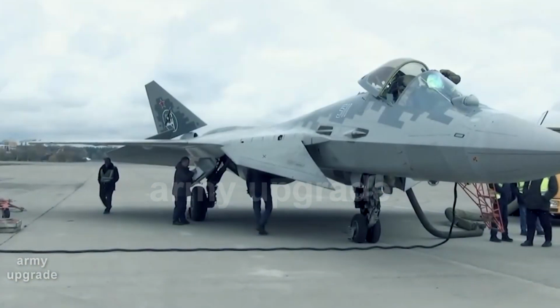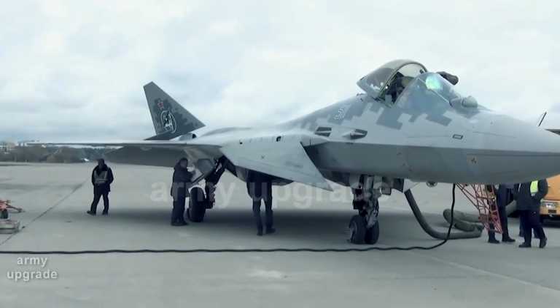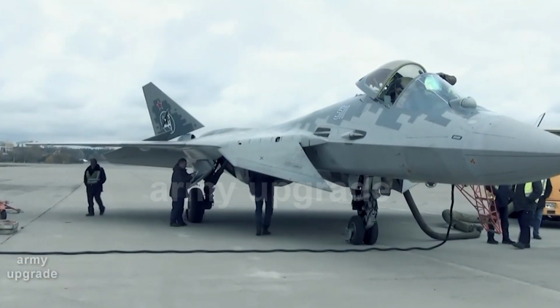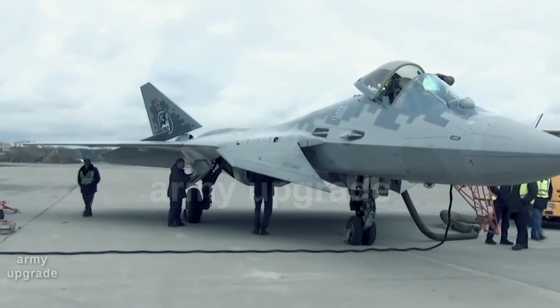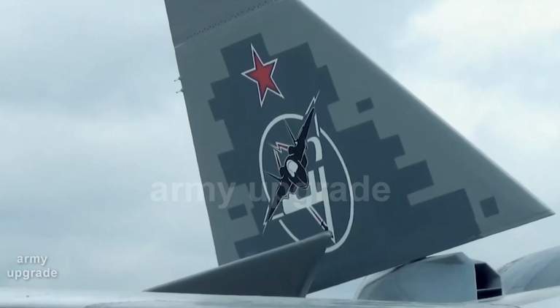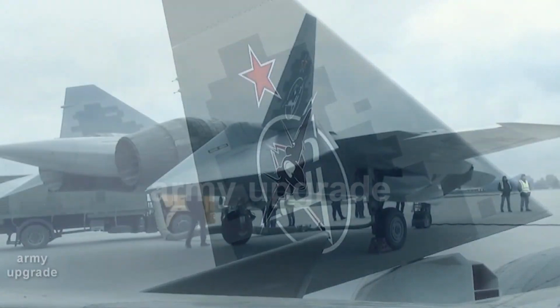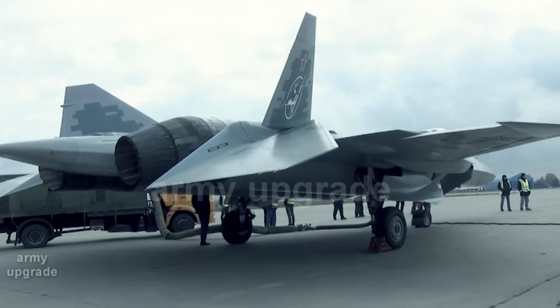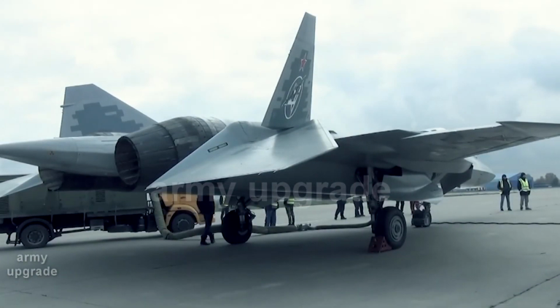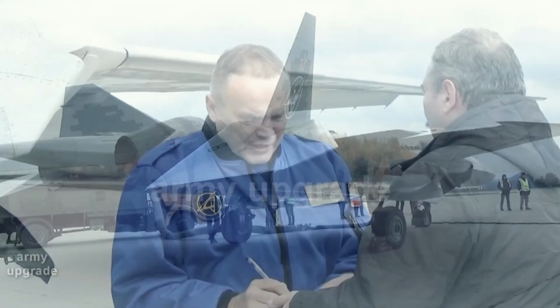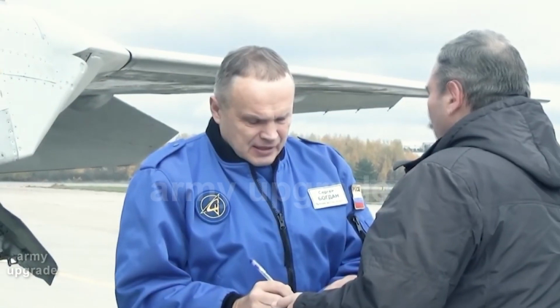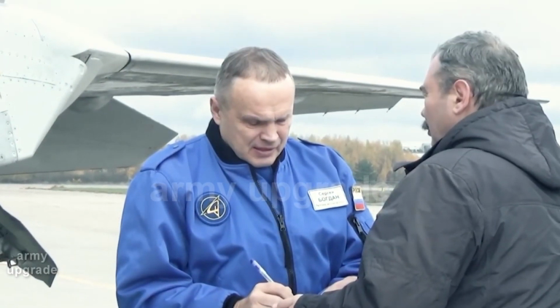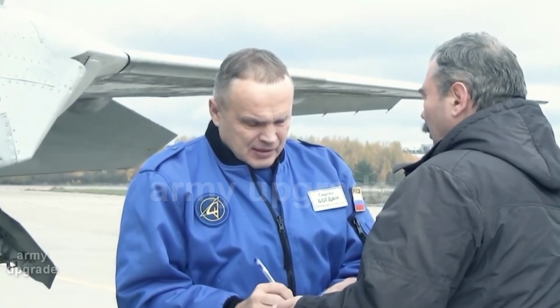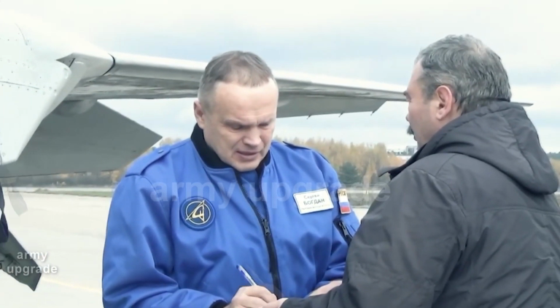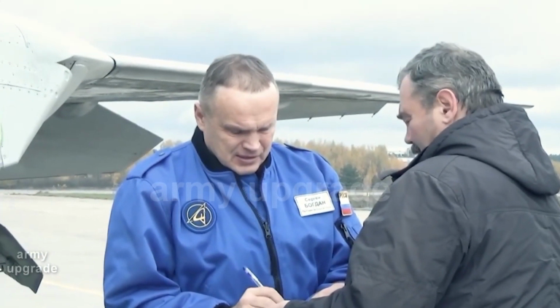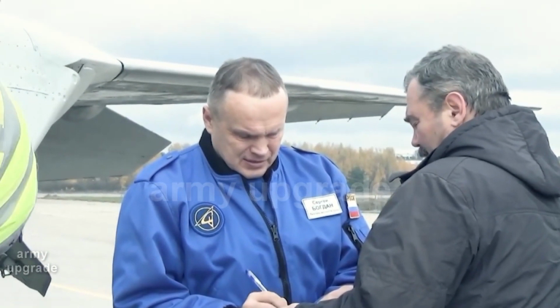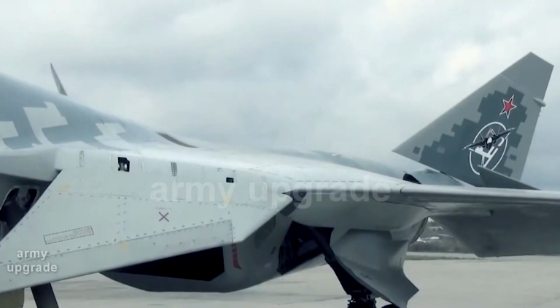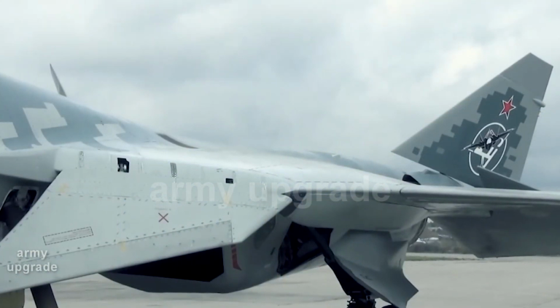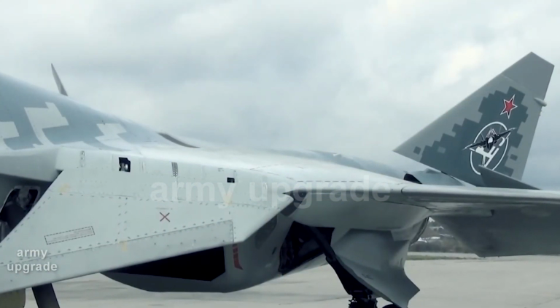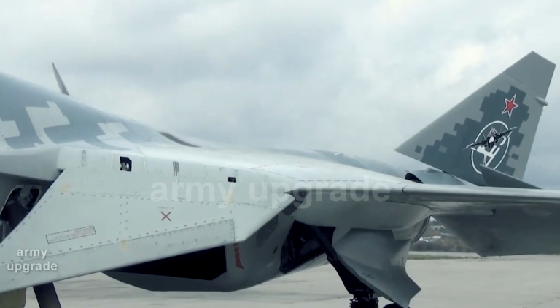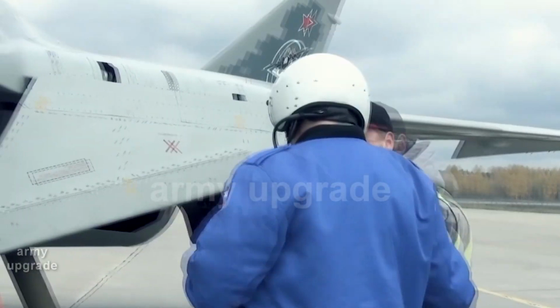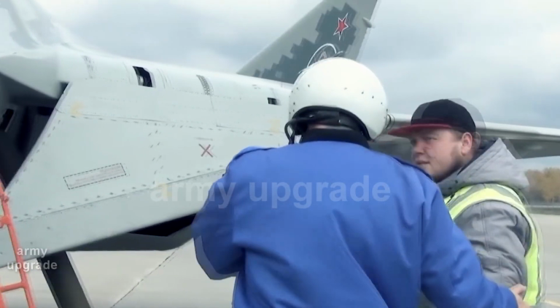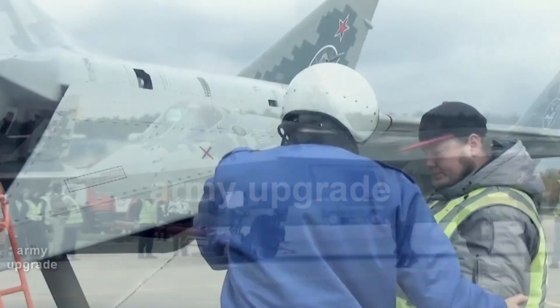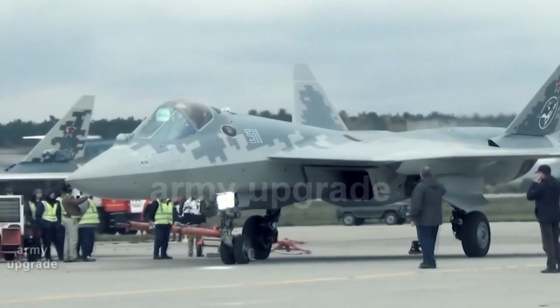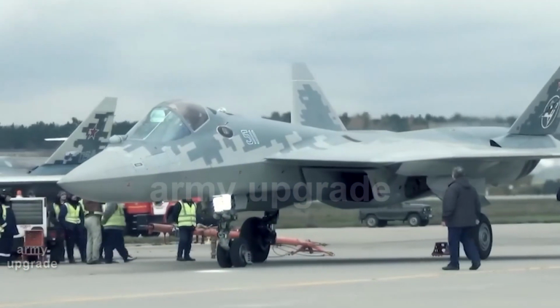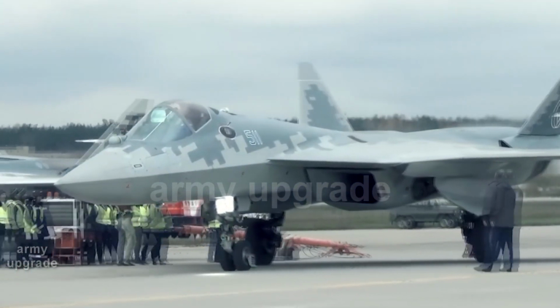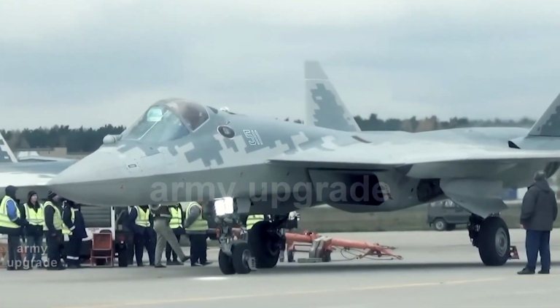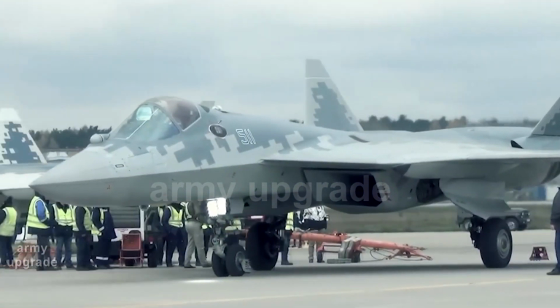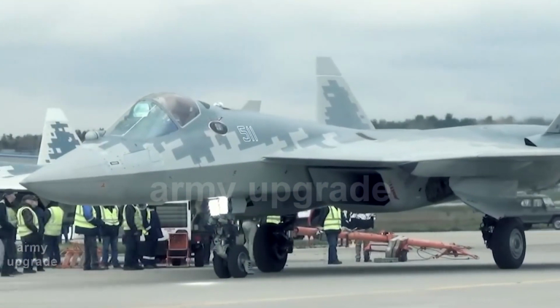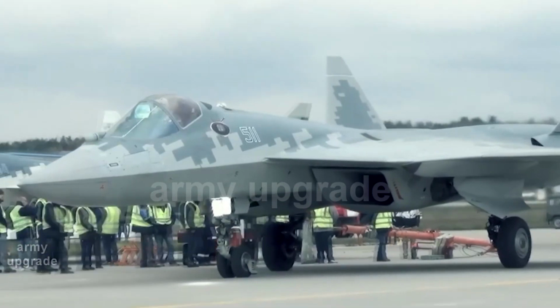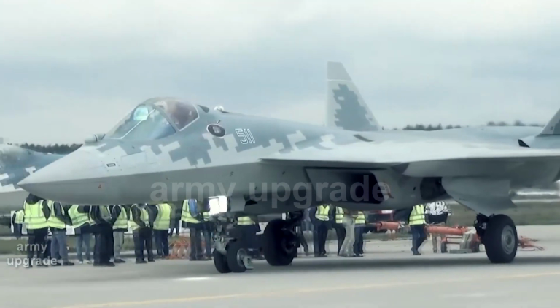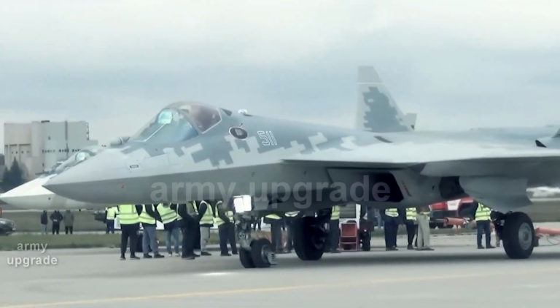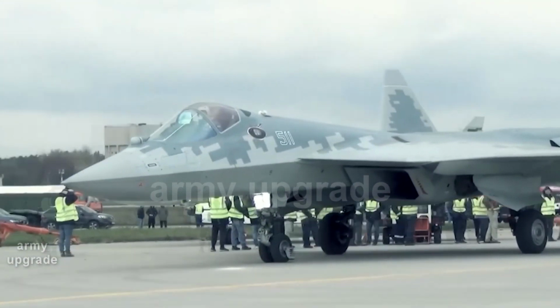The flight lasted 56 minutes without any faults. The aircraft tested a complex of onboard equipment with intellectual support of the crew and capabilities to use a wide range of new types of weaponry, including an unnamed hypersonic missile.